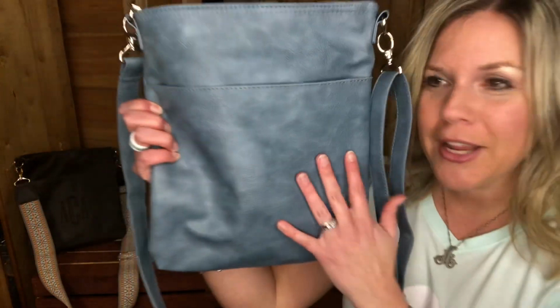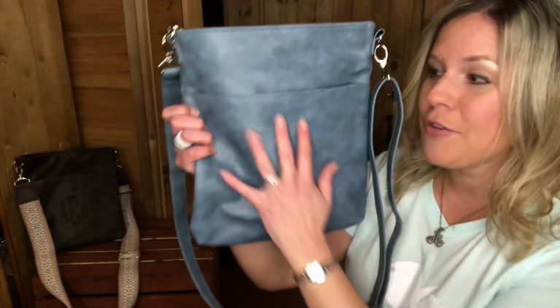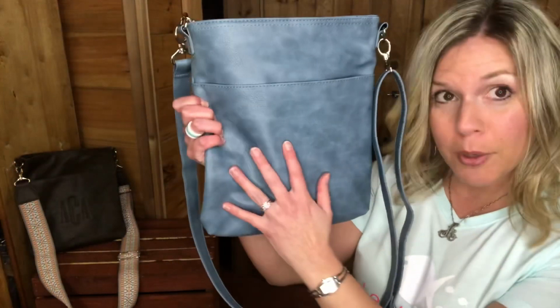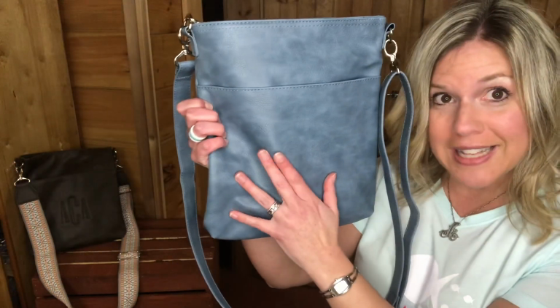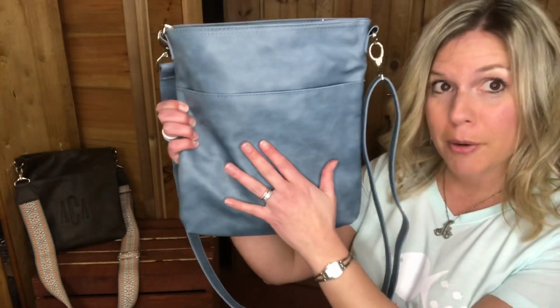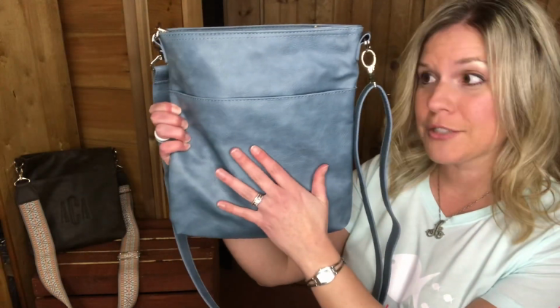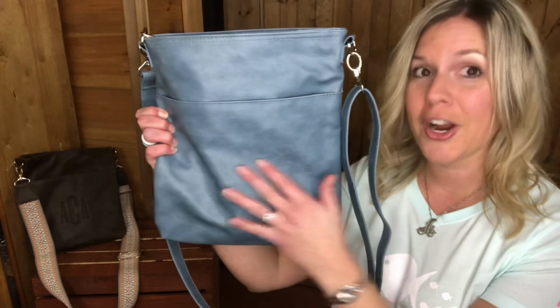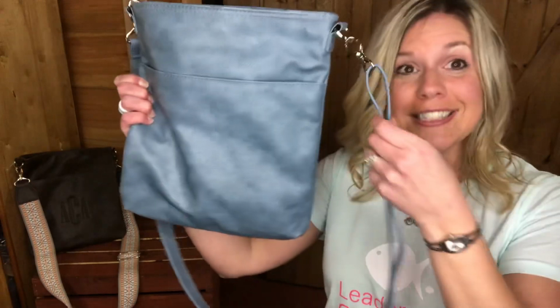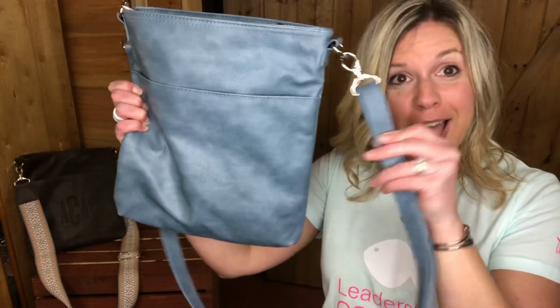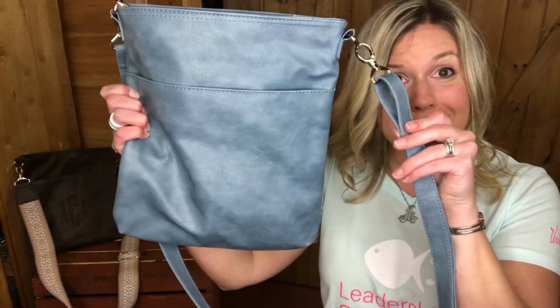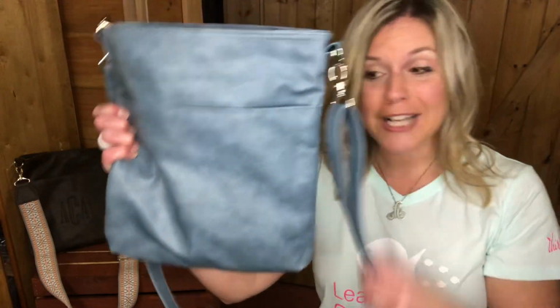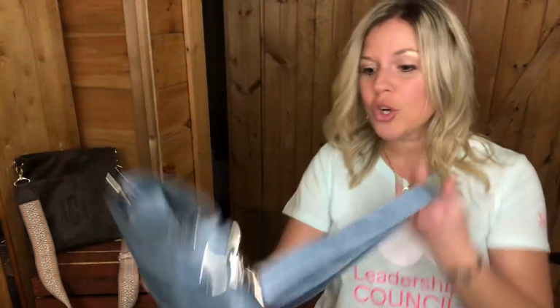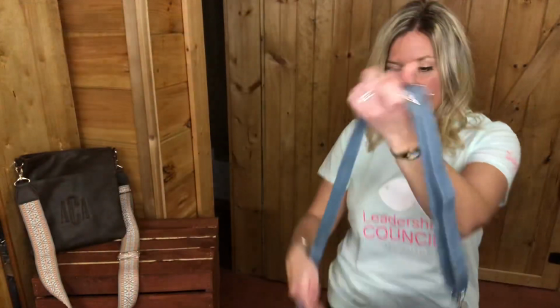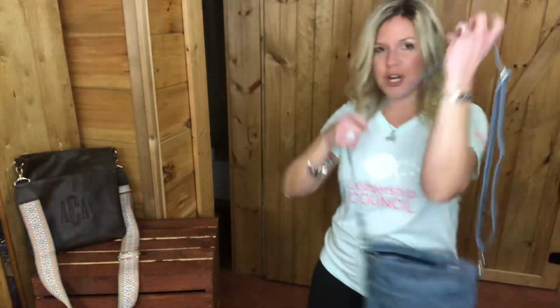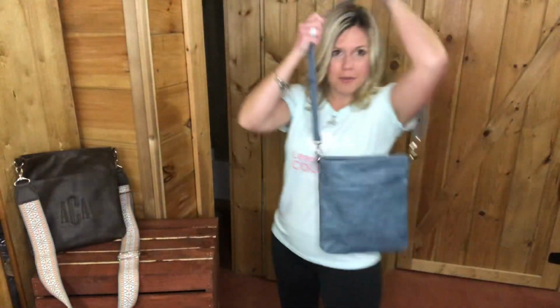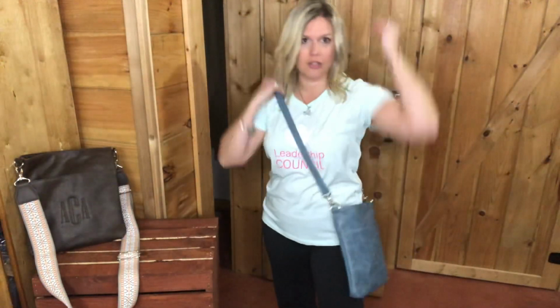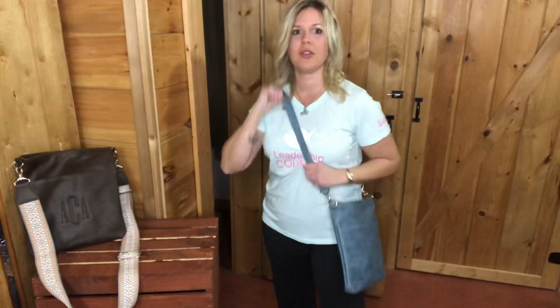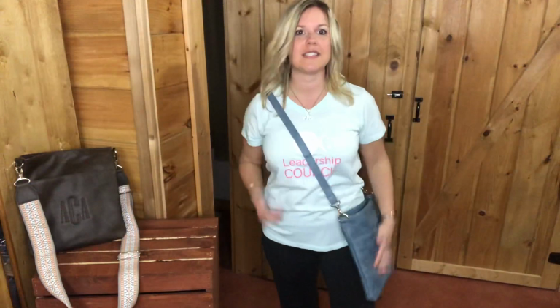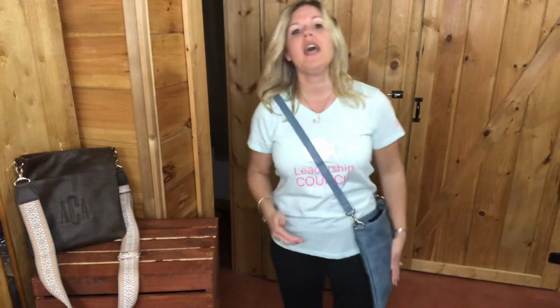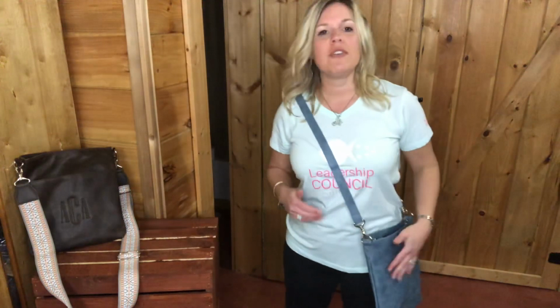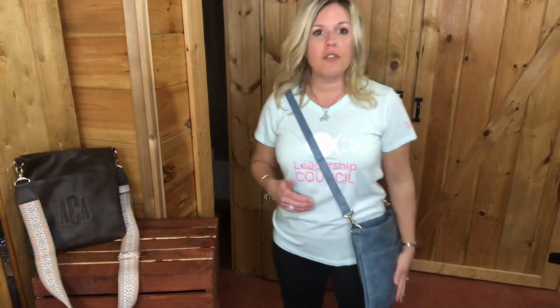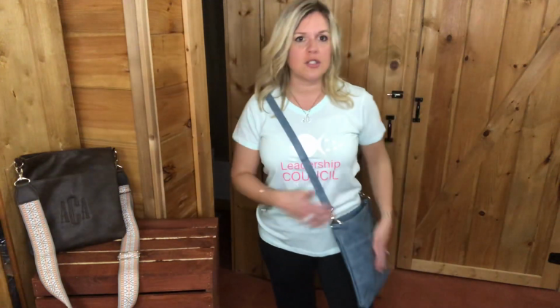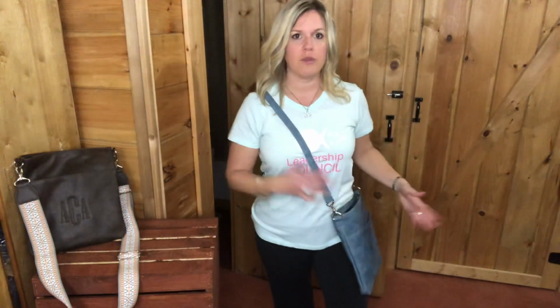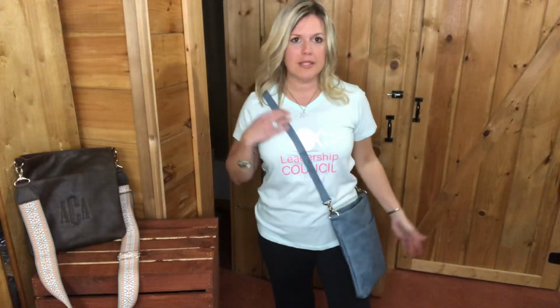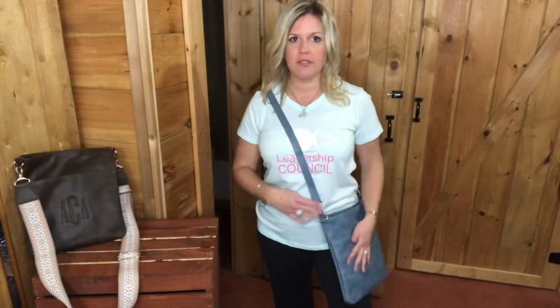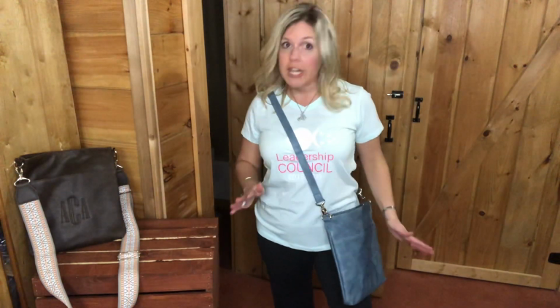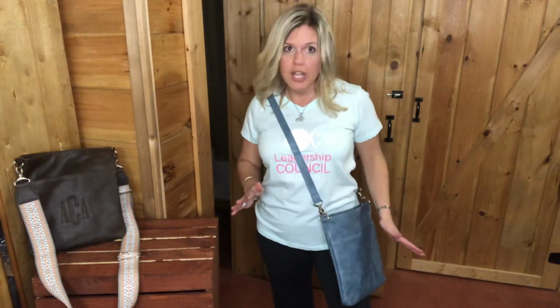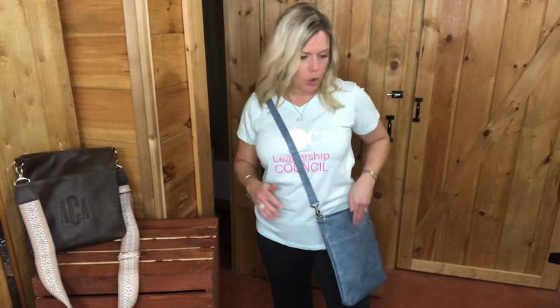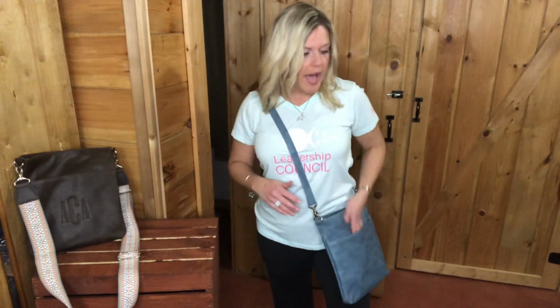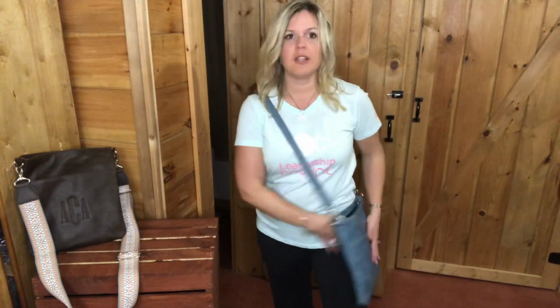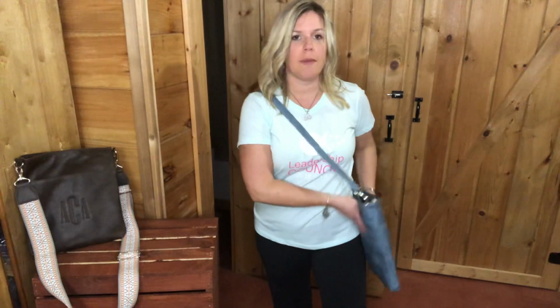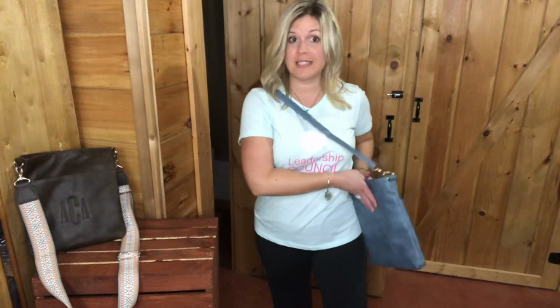If you want to personalize it, it would be personalized right here. It does come with a detachable crossbody strap. I'm gonna put it on just so you guys can see how it fits. I love the way it just feels right on my side — it feels very, very comfortable.